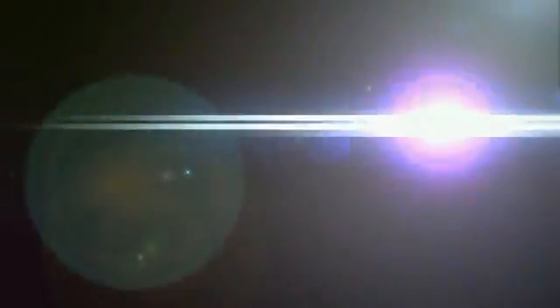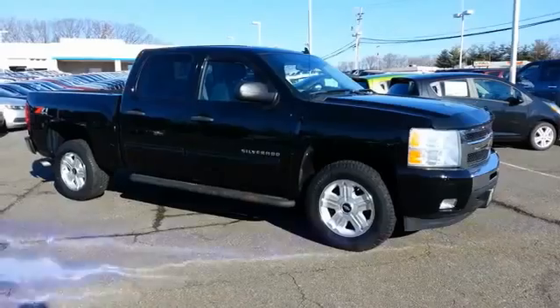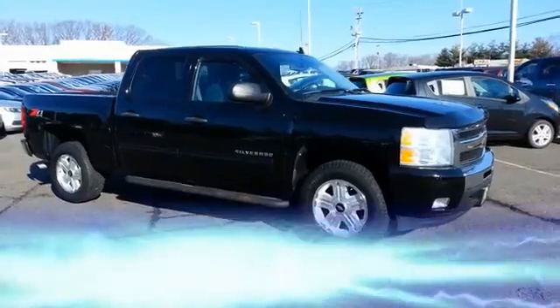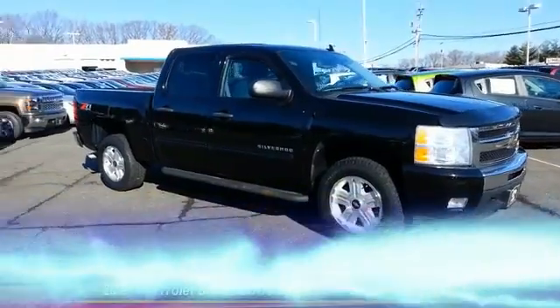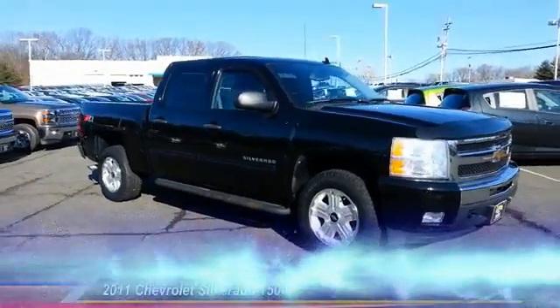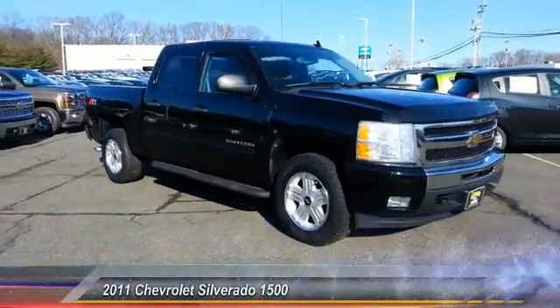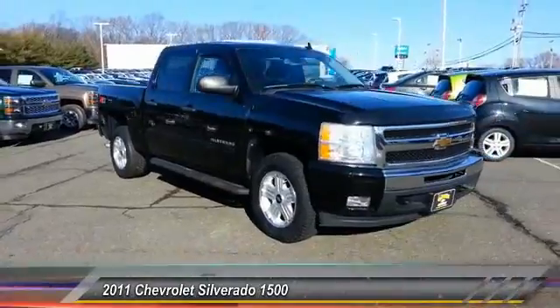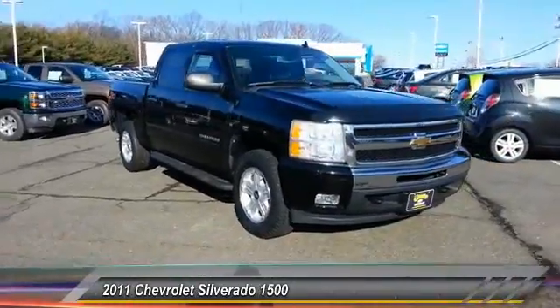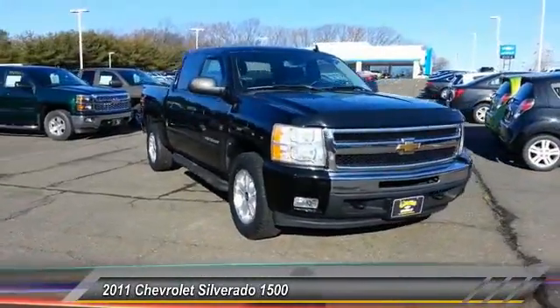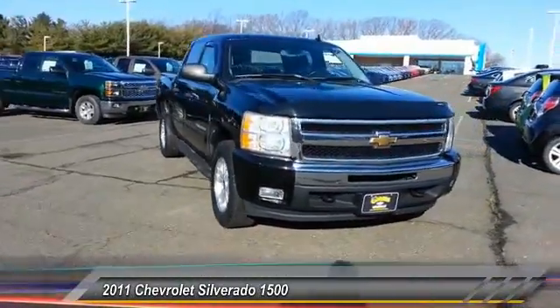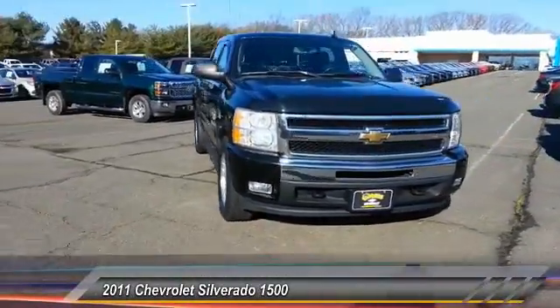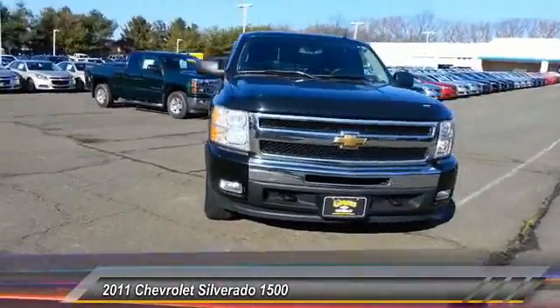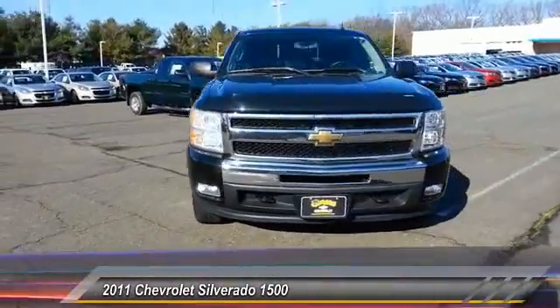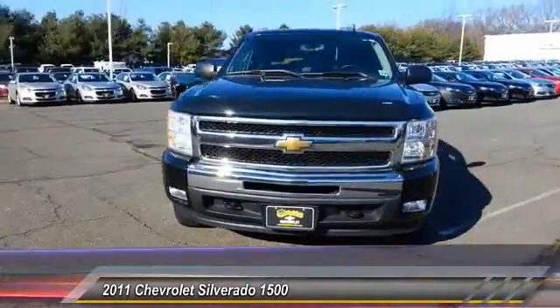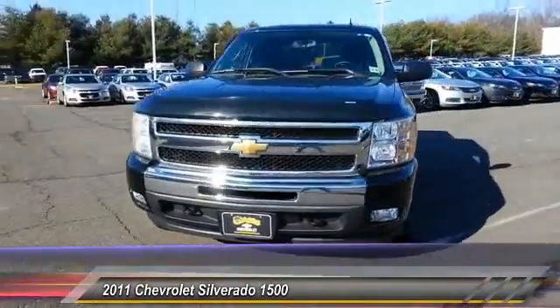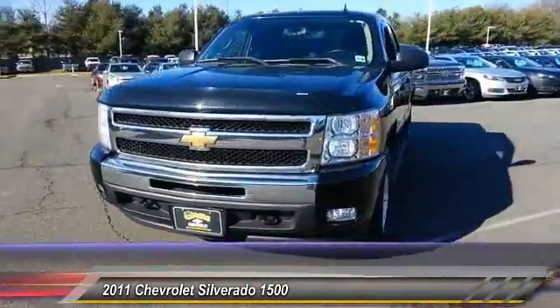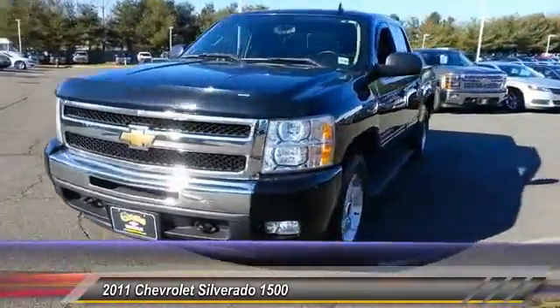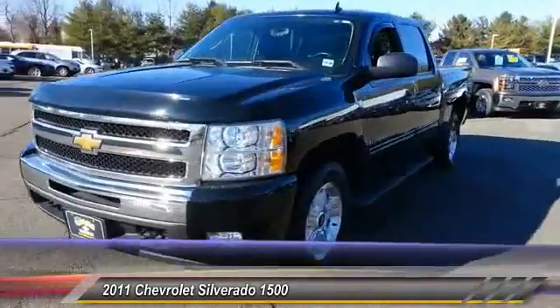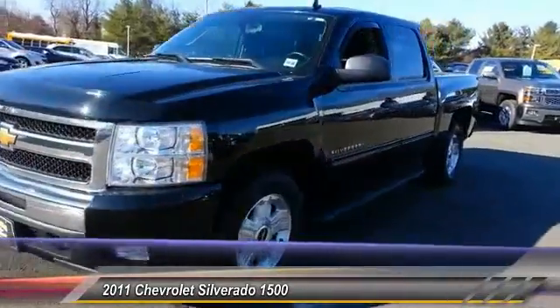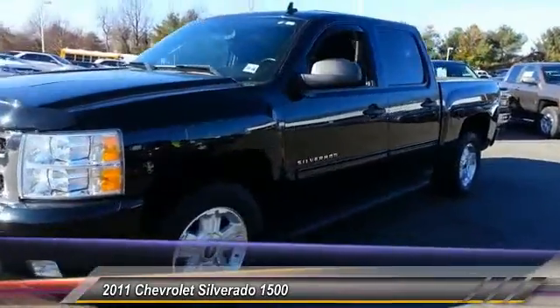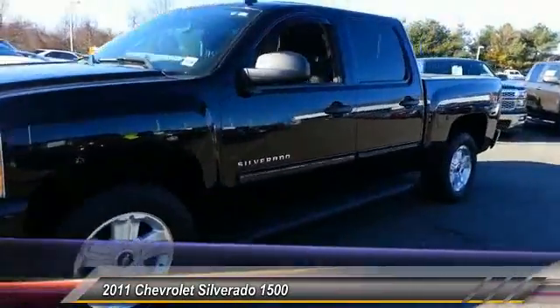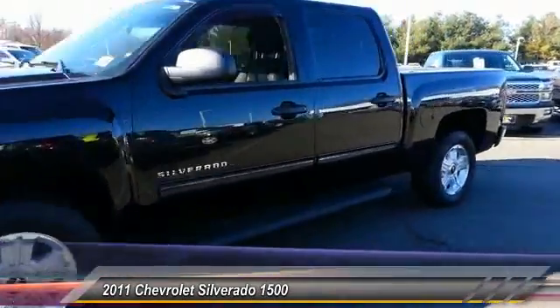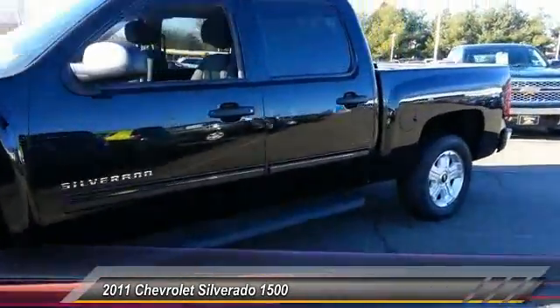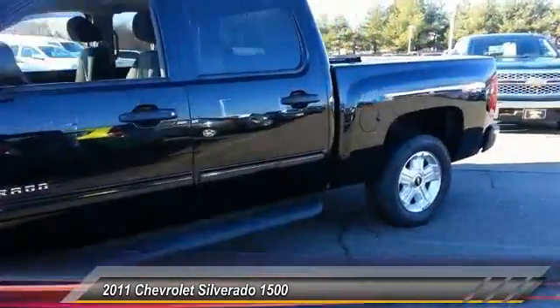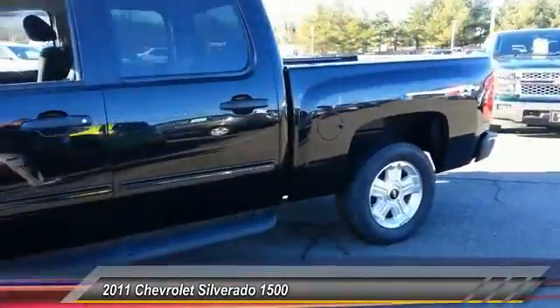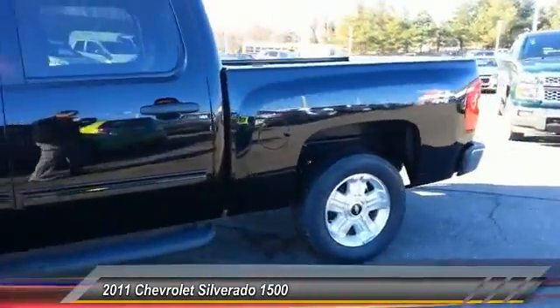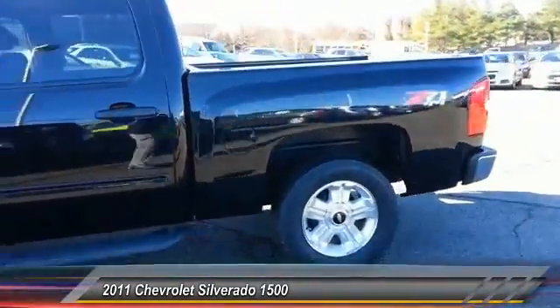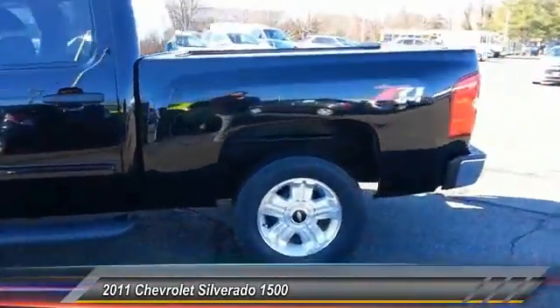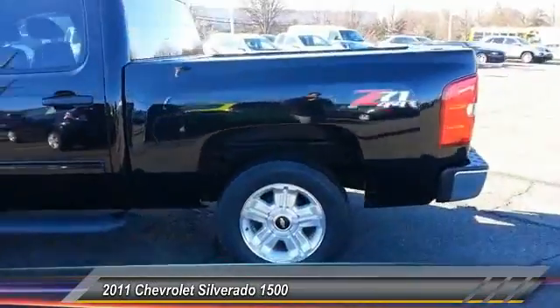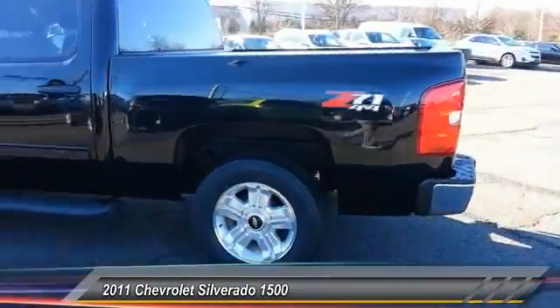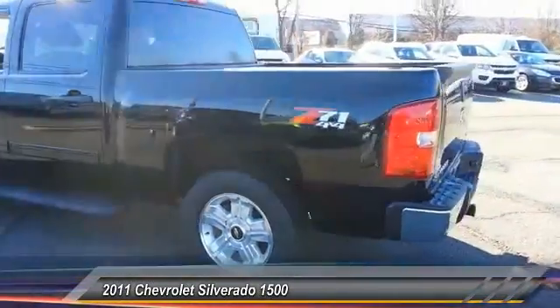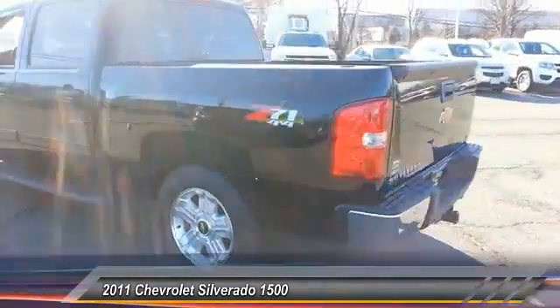The 2011 Silverado 1500. The Chevy Silverado 1500 has the lowest cost of ownership of any full-size pickup and is priced below $35,000. This vehicle has less than 30,000 miles.